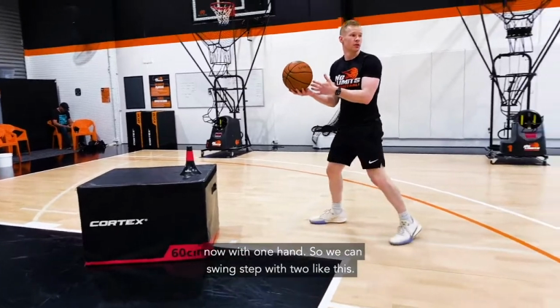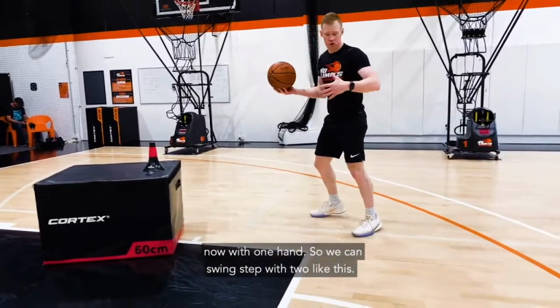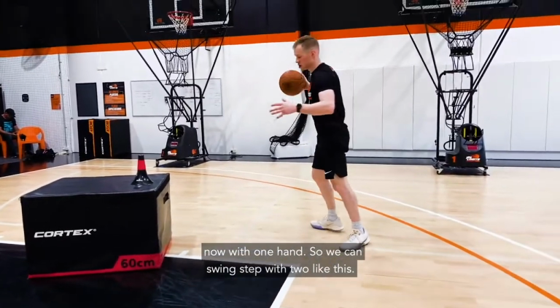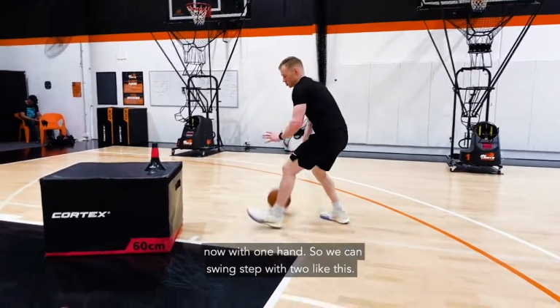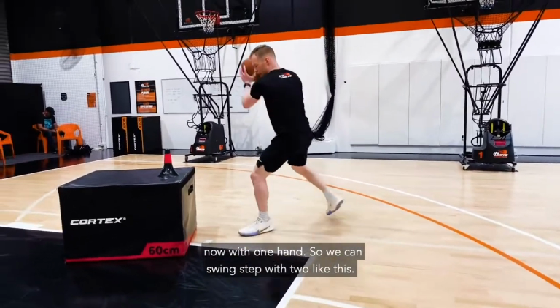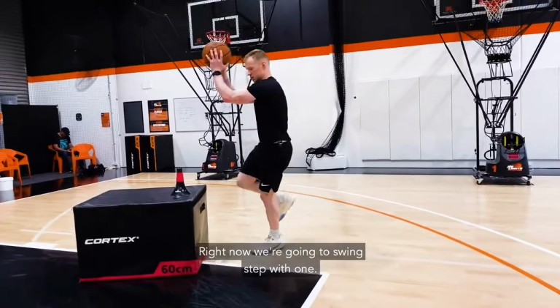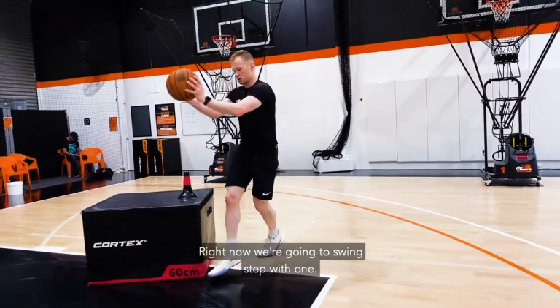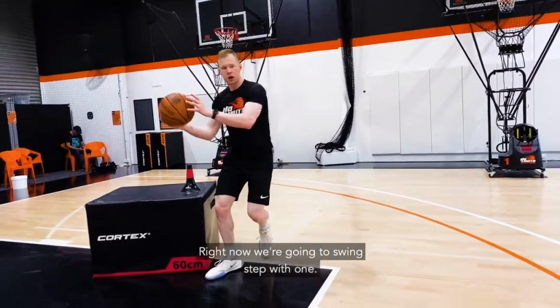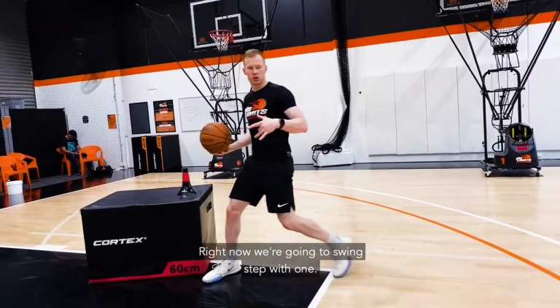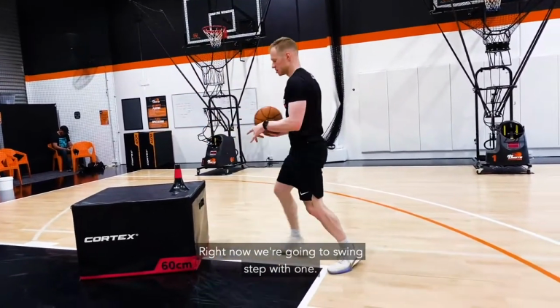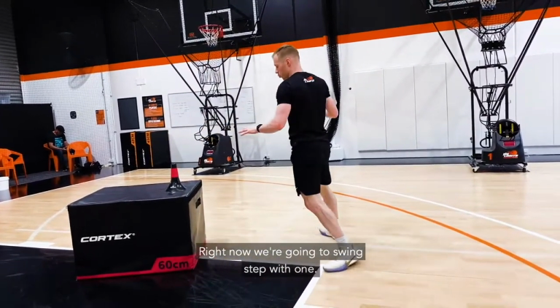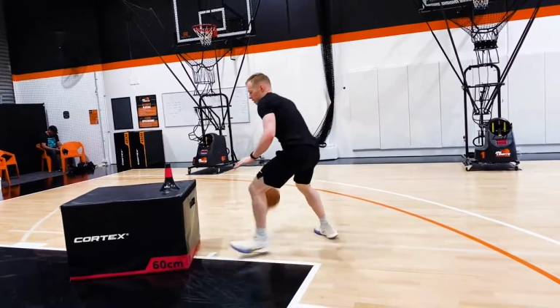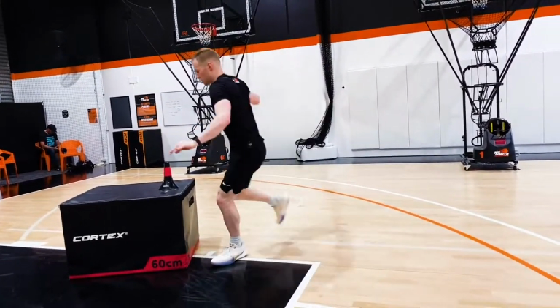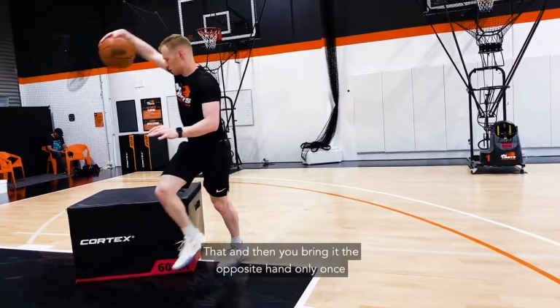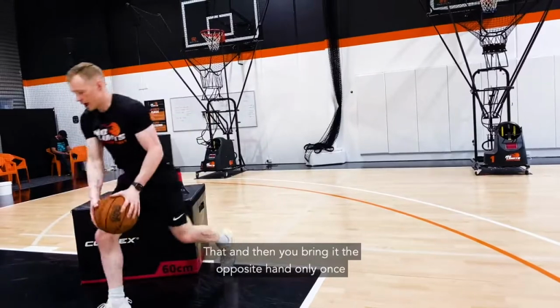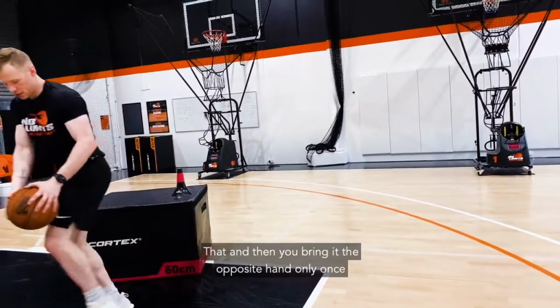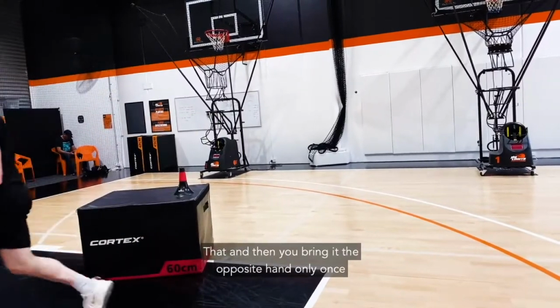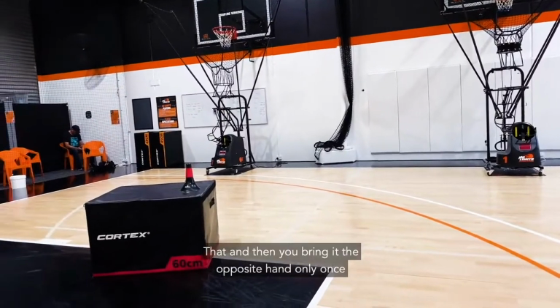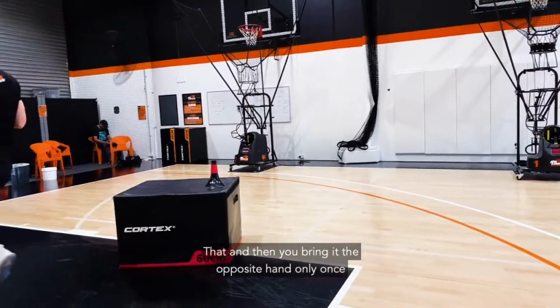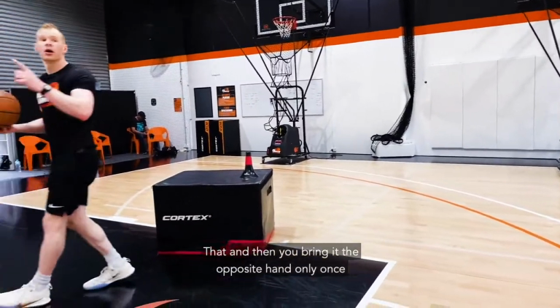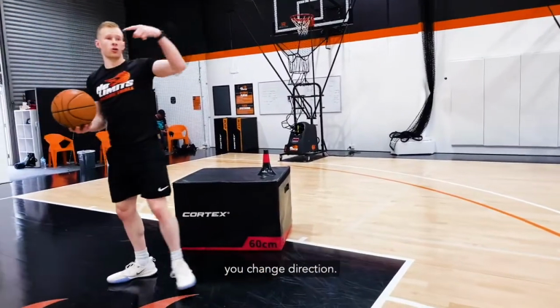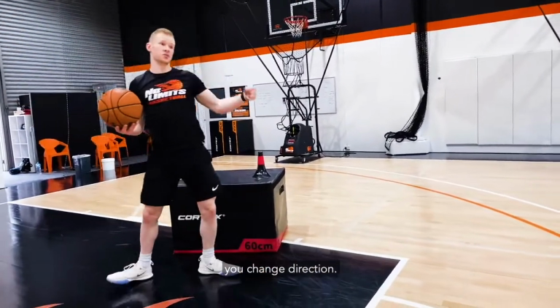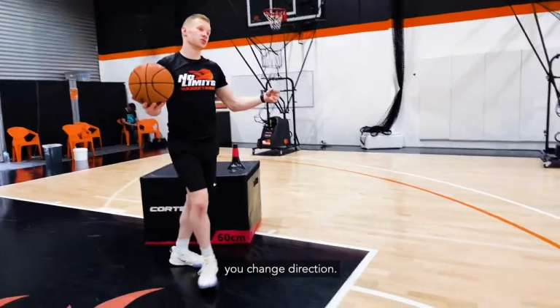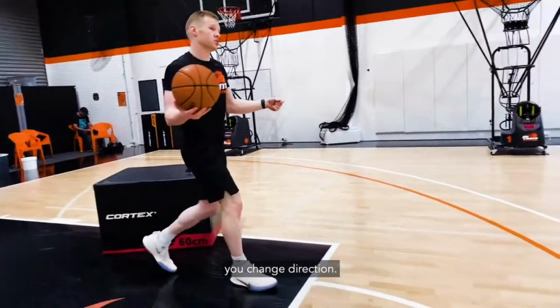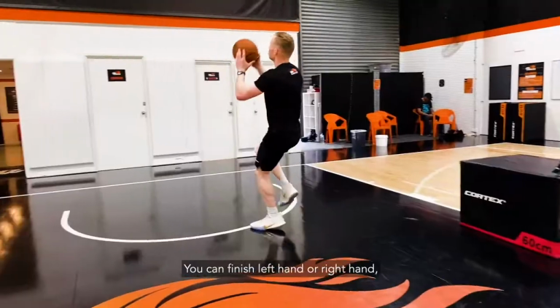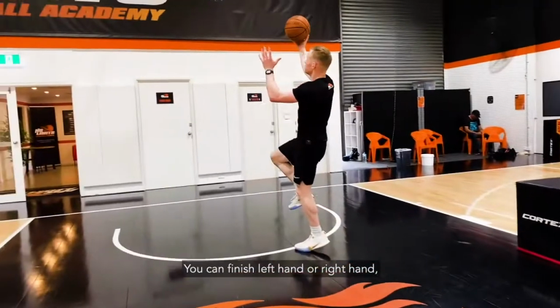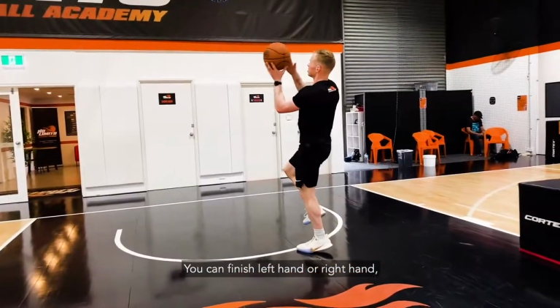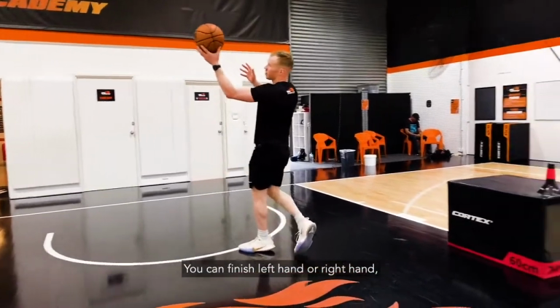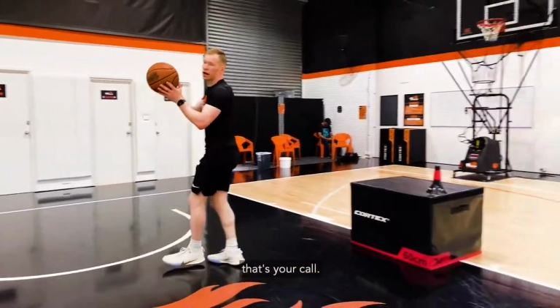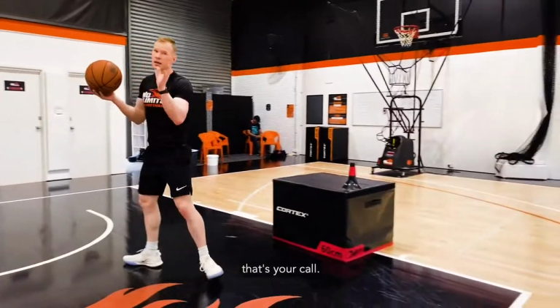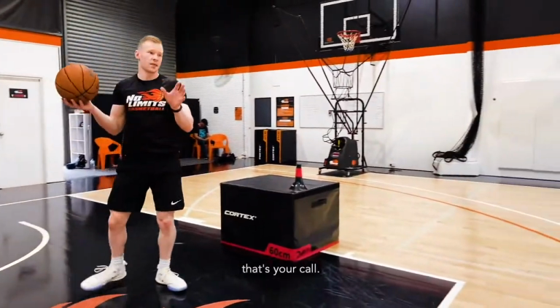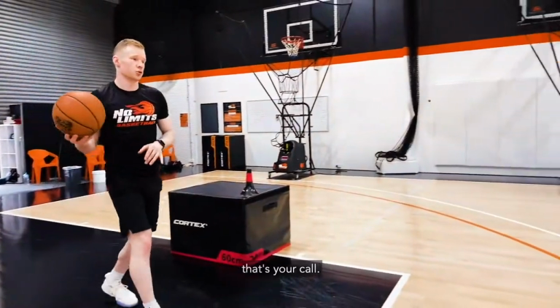We can swing step with two hands like this. Right now we're going to swing step with one. That, and then you bring the opposite hand only once you change direction. You can finish left hand or right hand — that's your call.